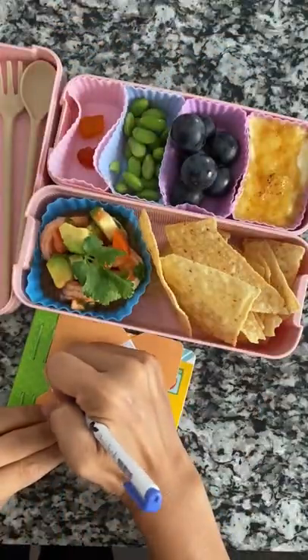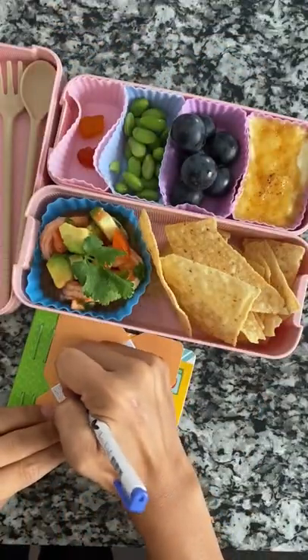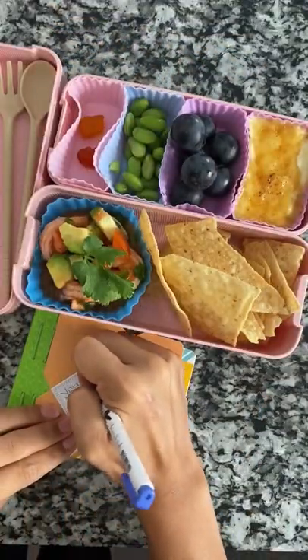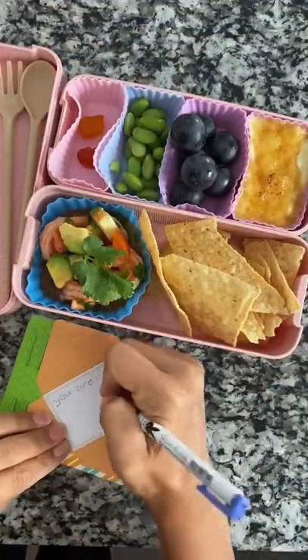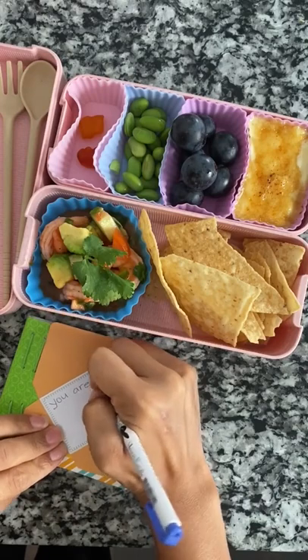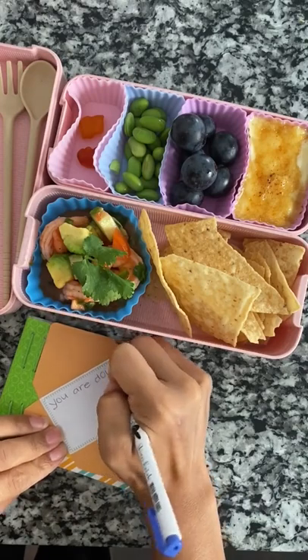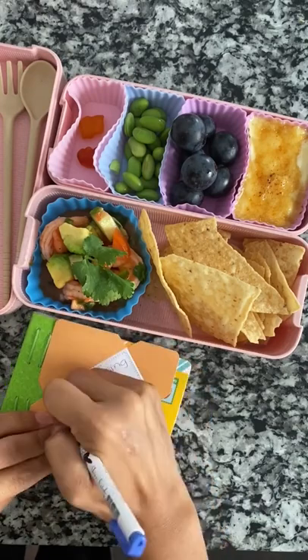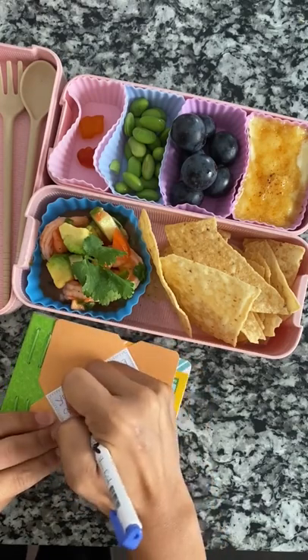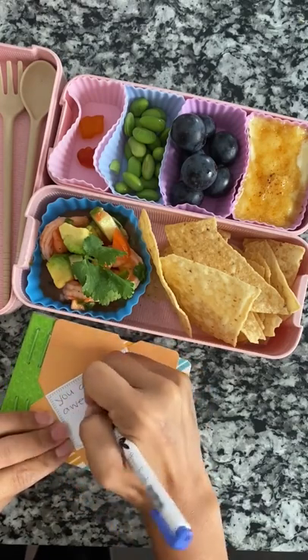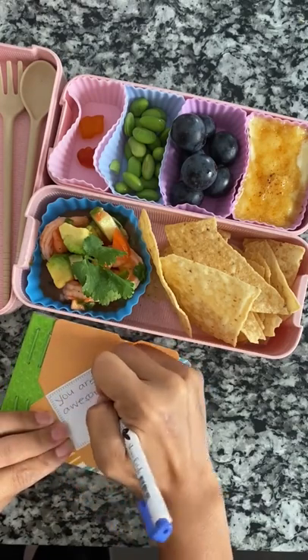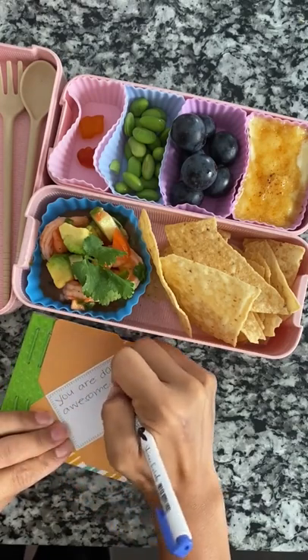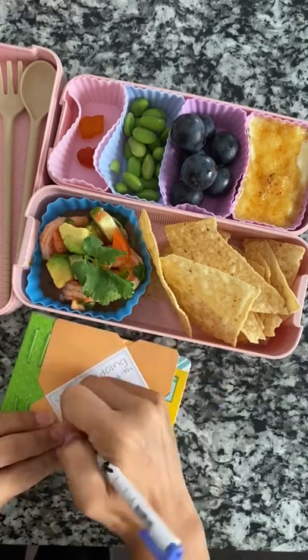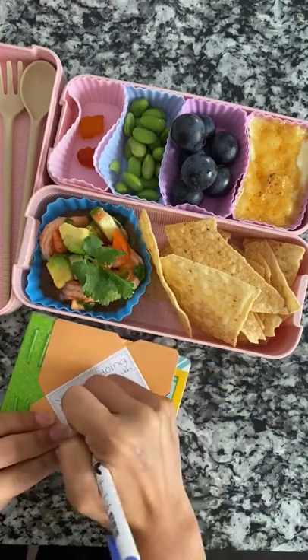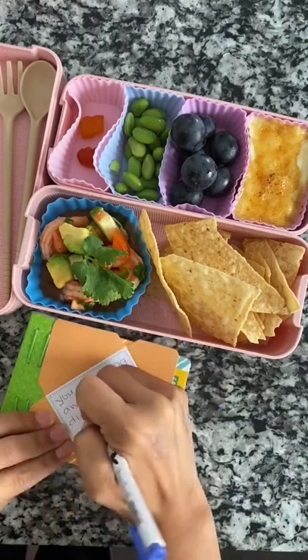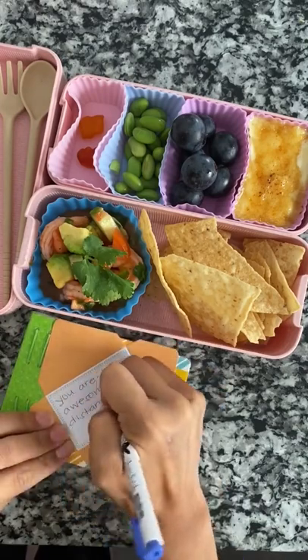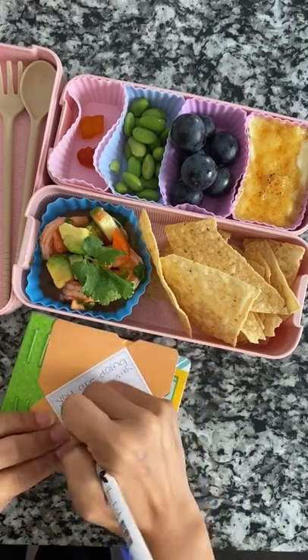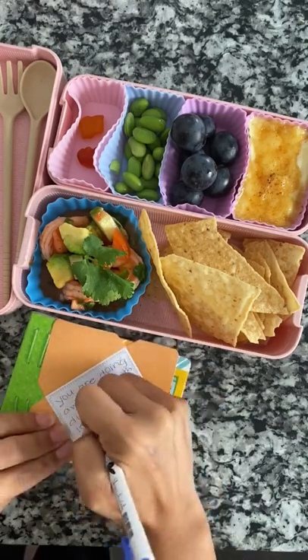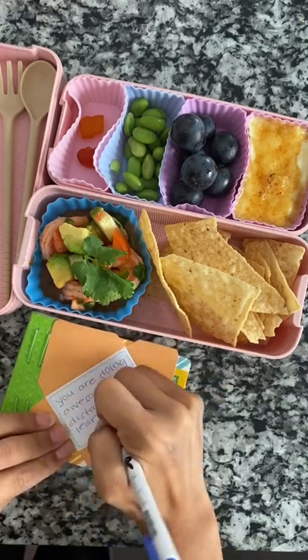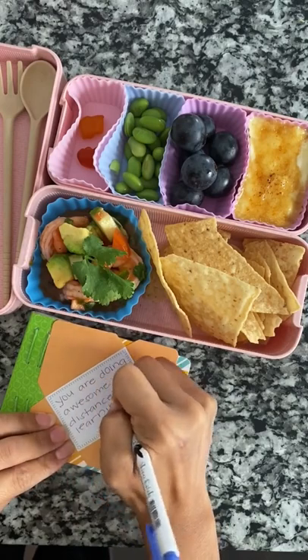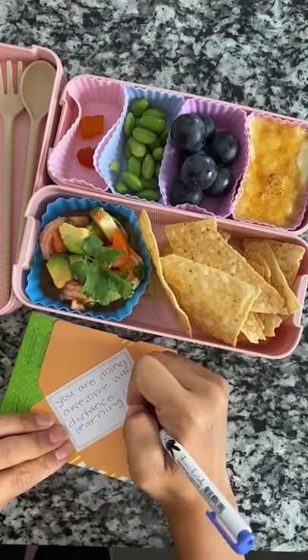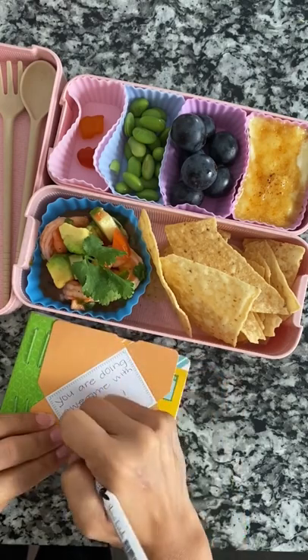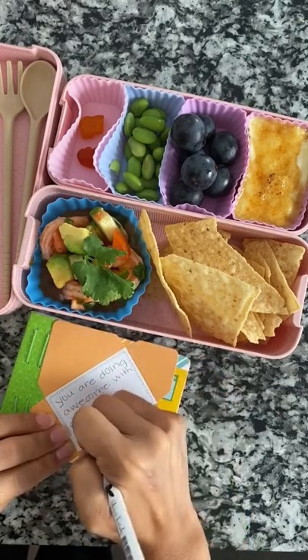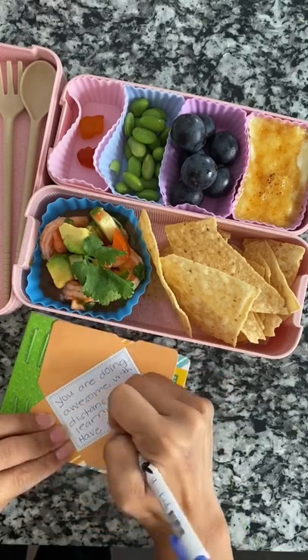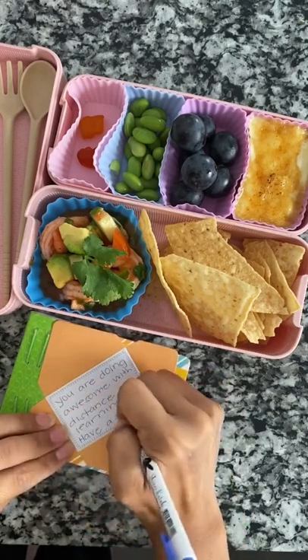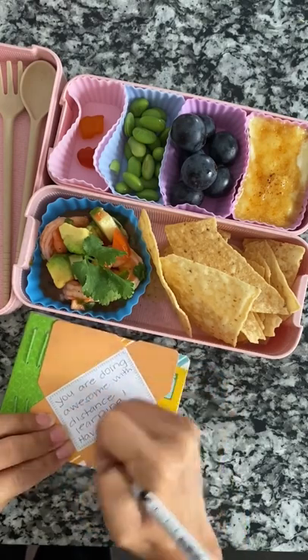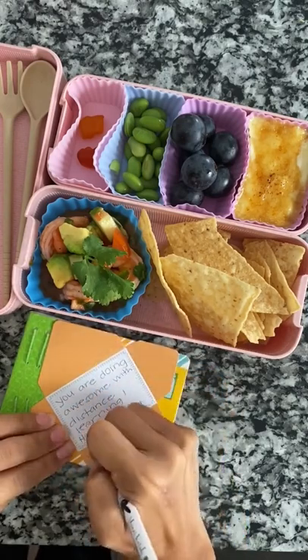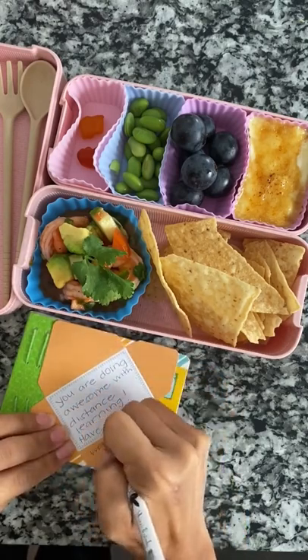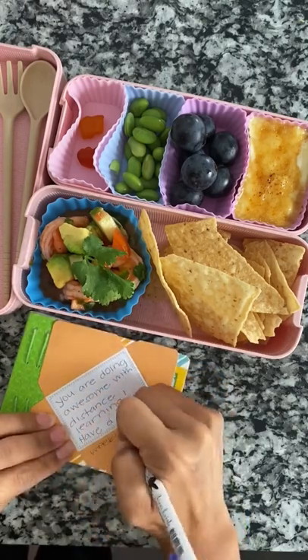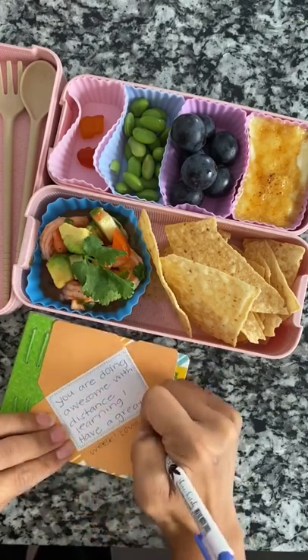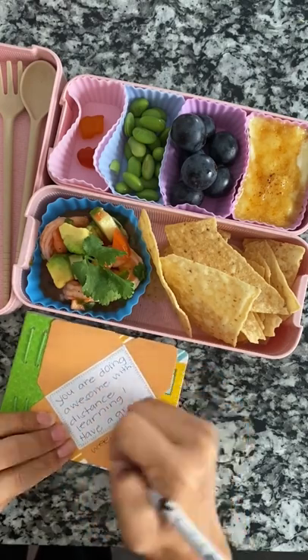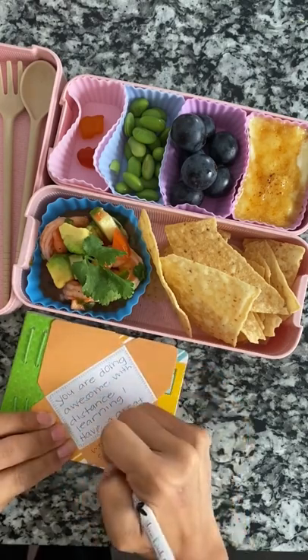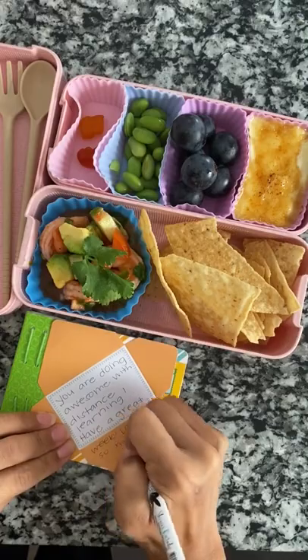And now for the note — they just started their second week of distance learning. So I'm writing: 'You are doing awesome with distance learning. Have a great week. I love you so much. Love, Mom.'